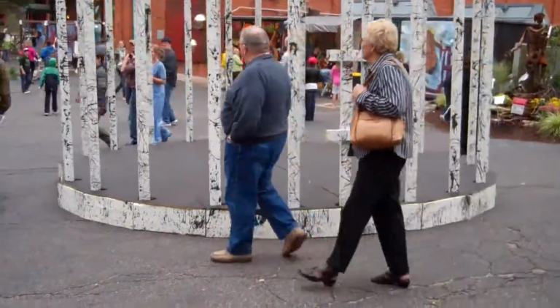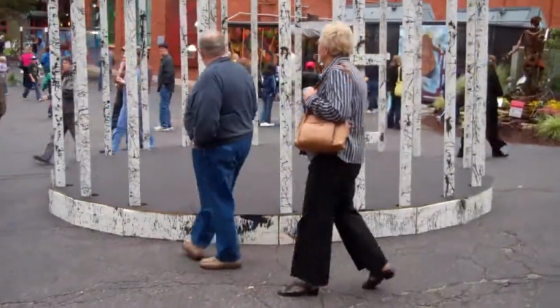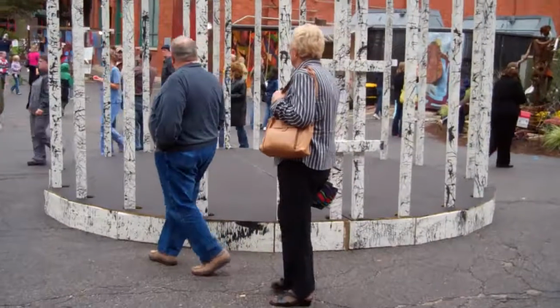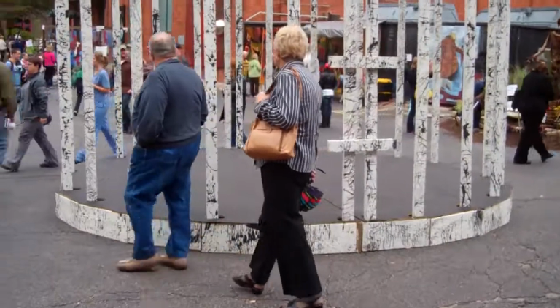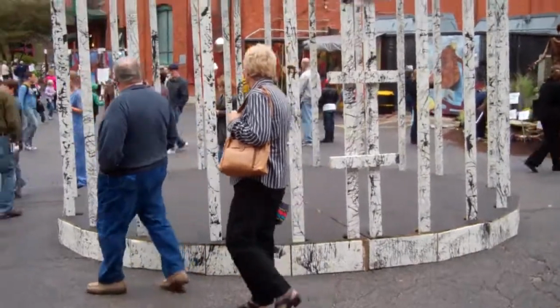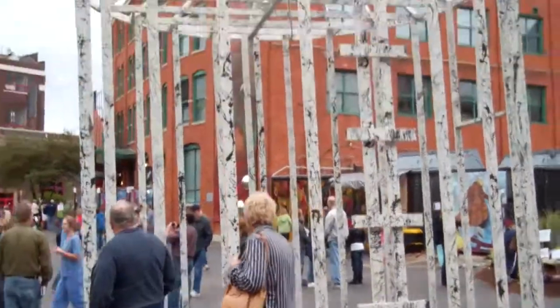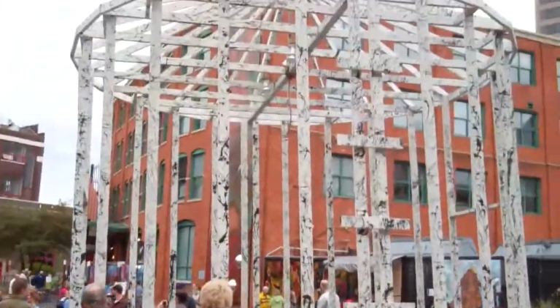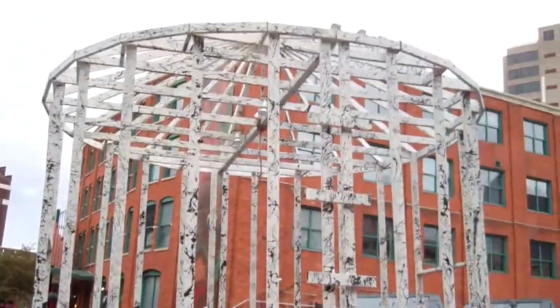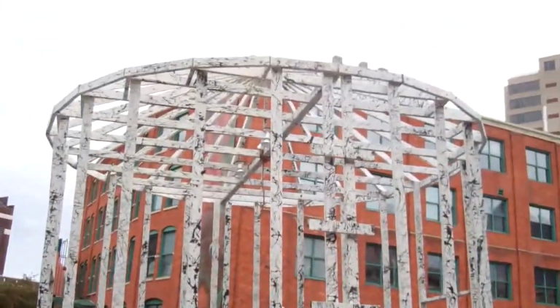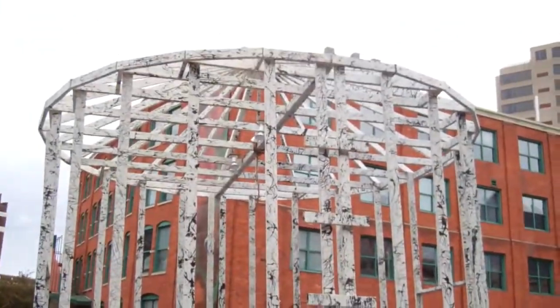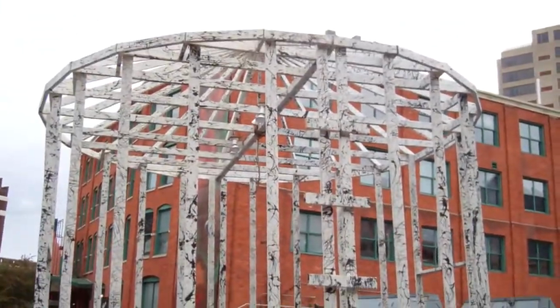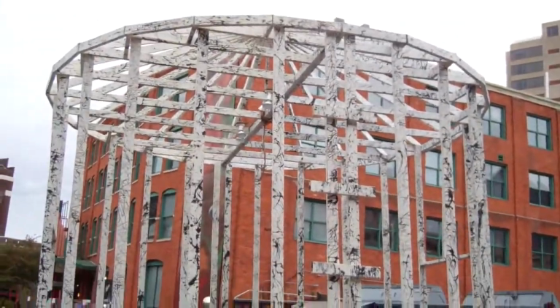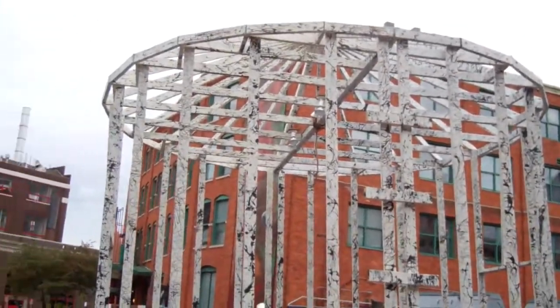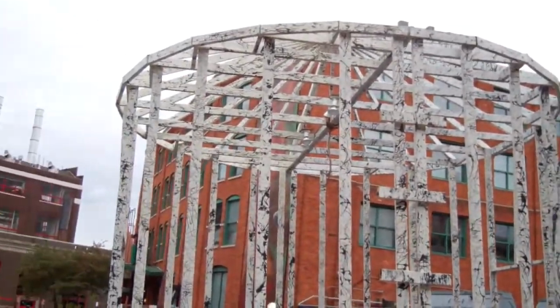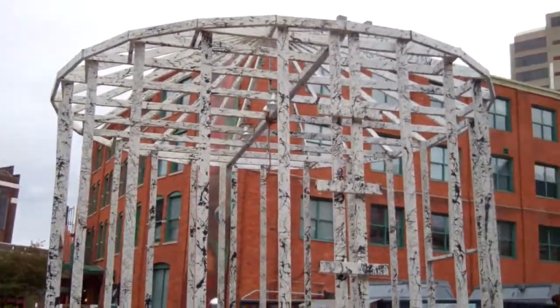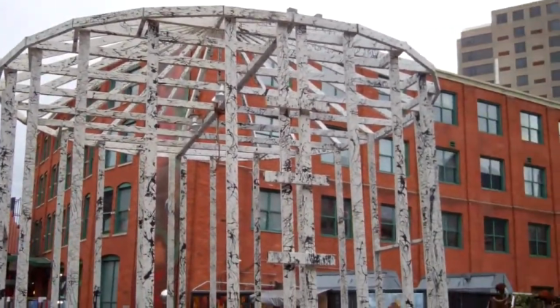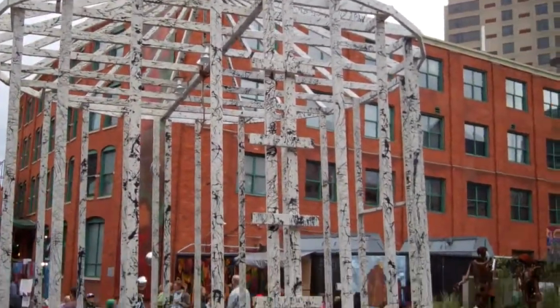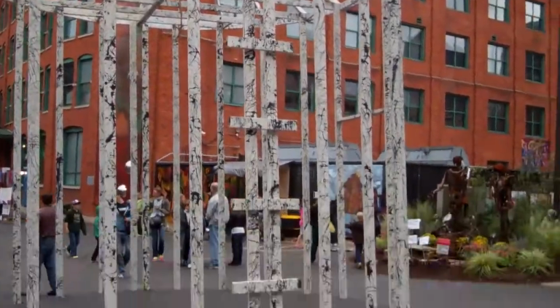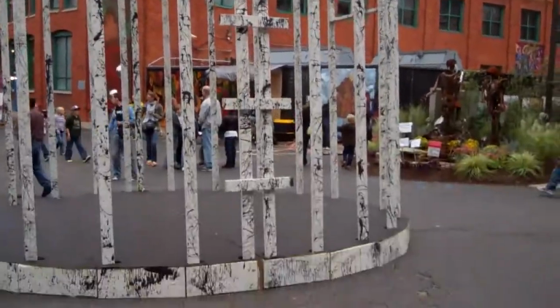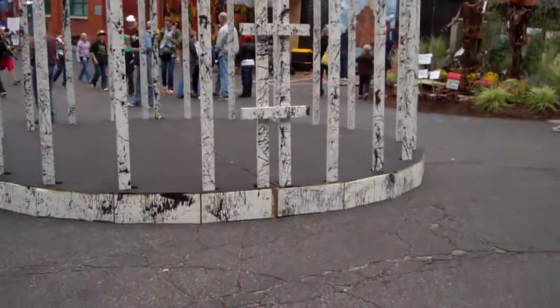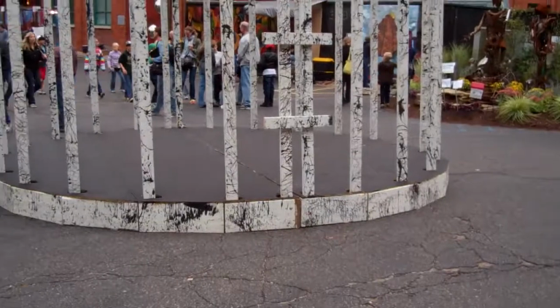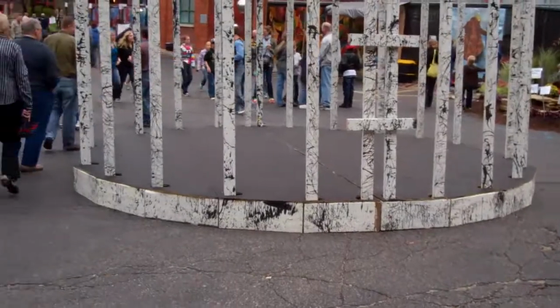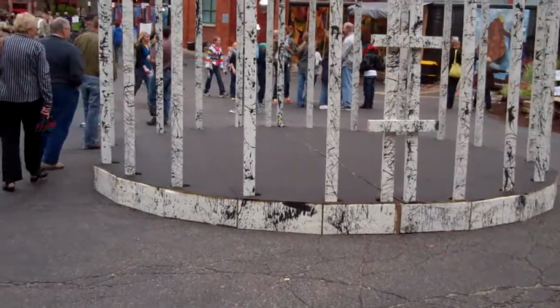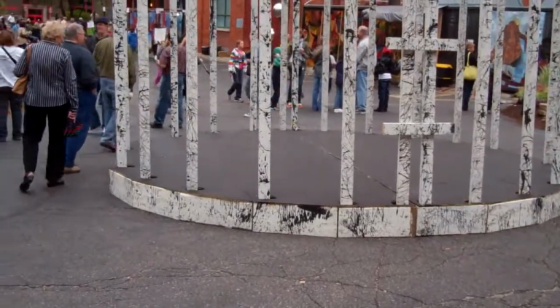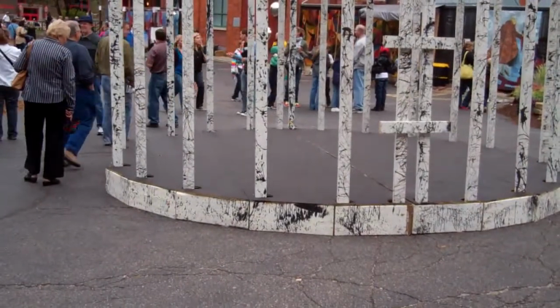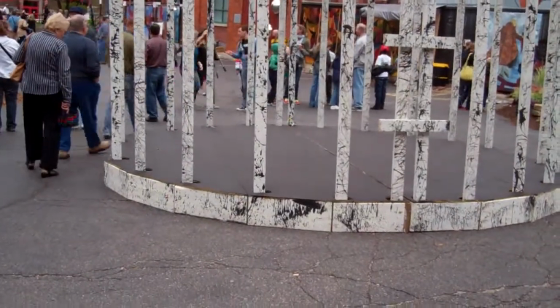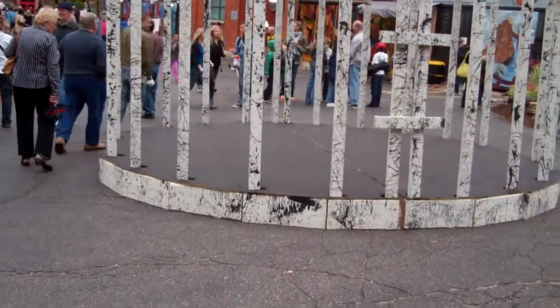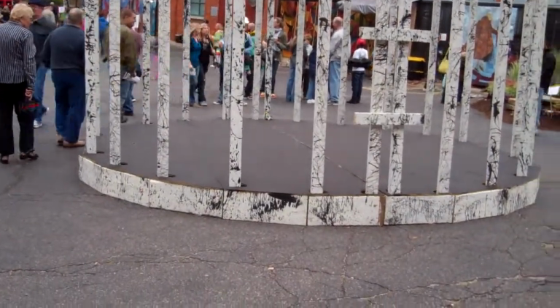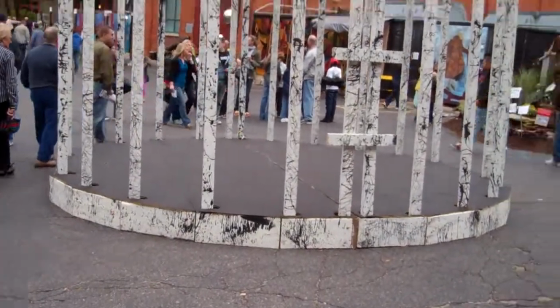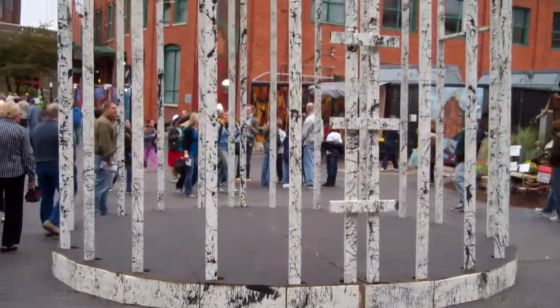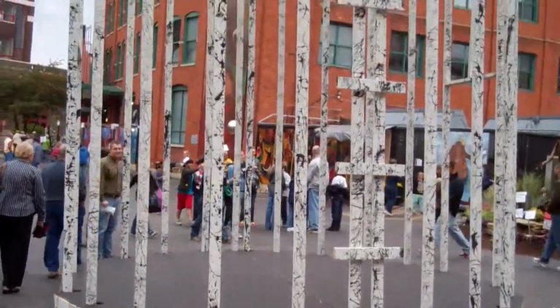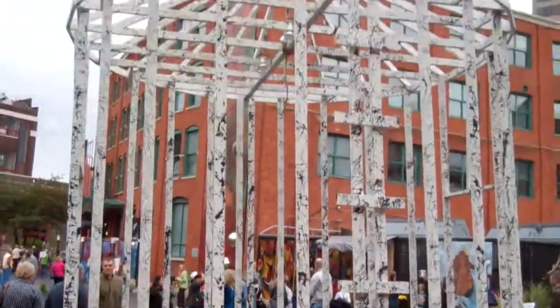Hey guys, here's this cool piece of more modern art right here. Black and white, looks like it's made of wood — yeah, it's made of wood.